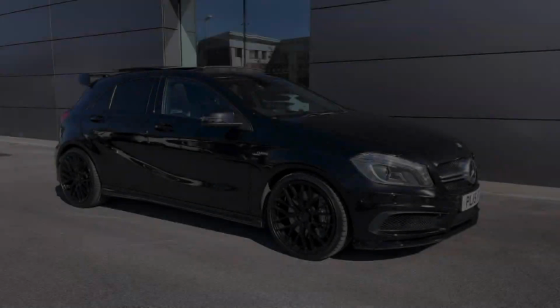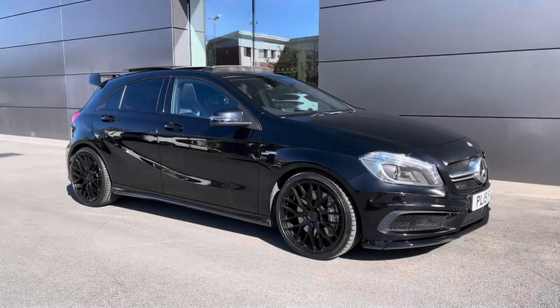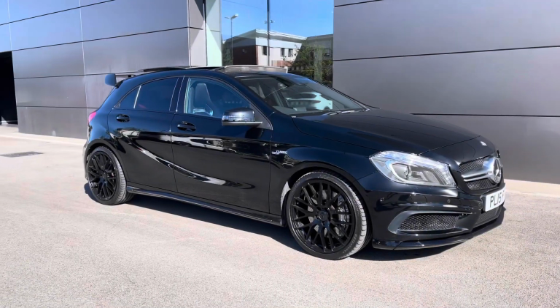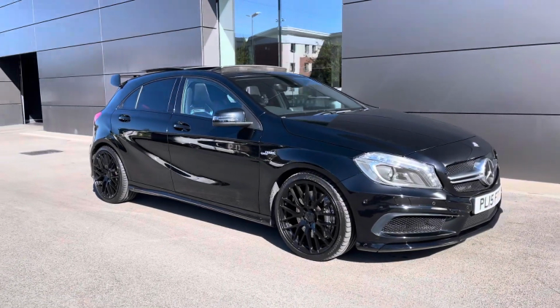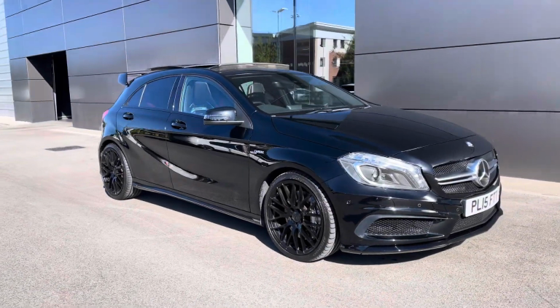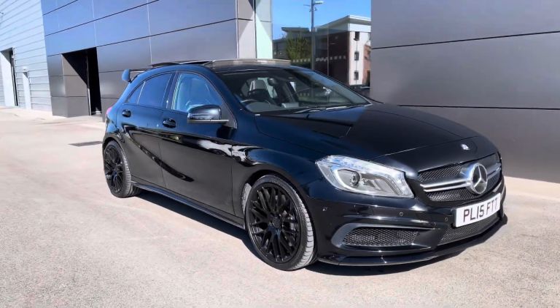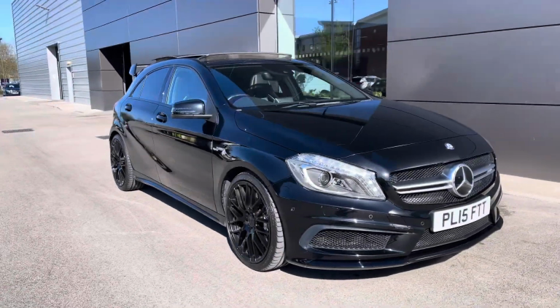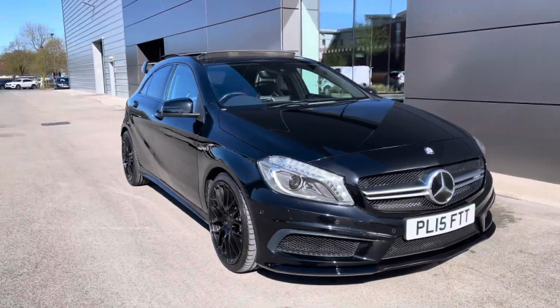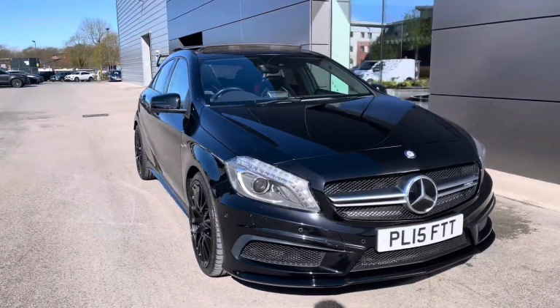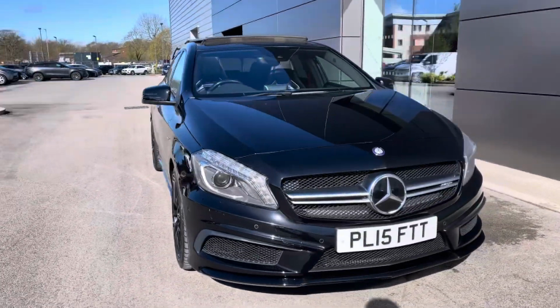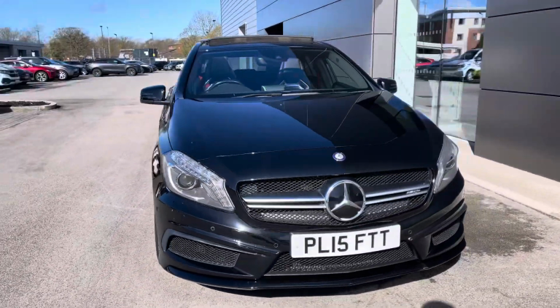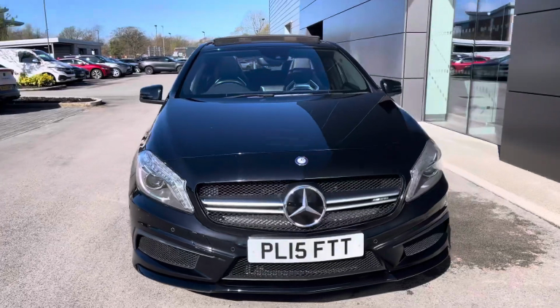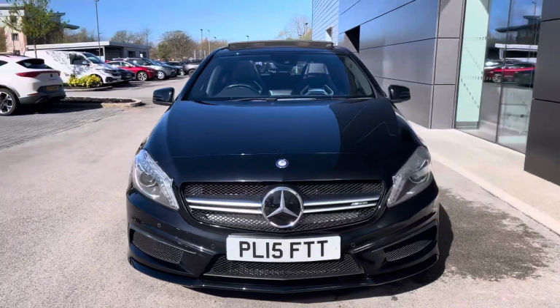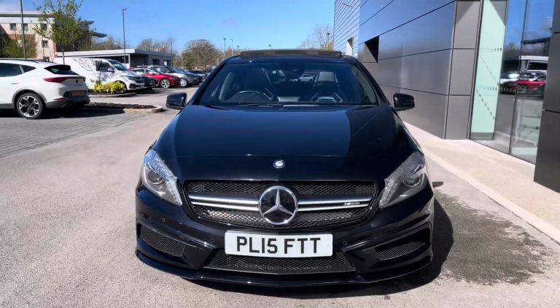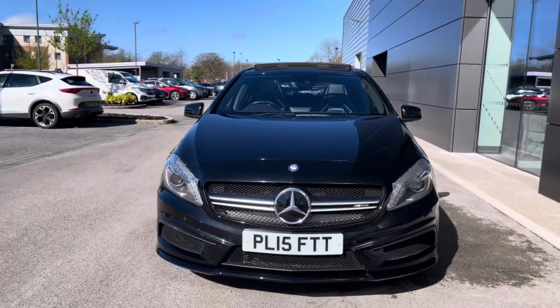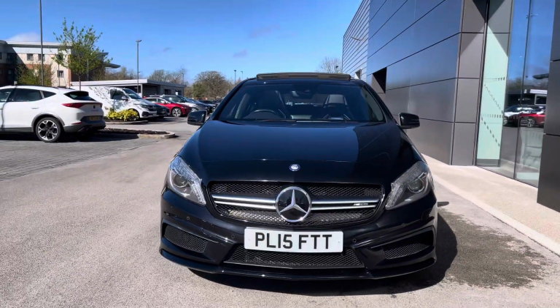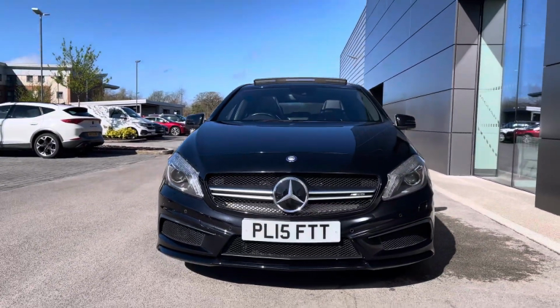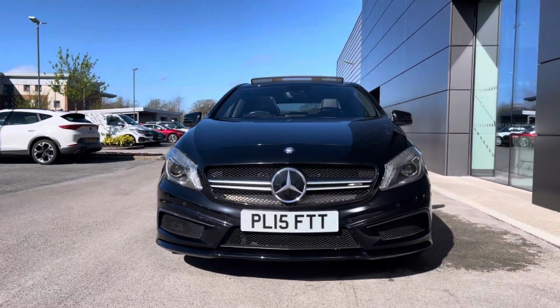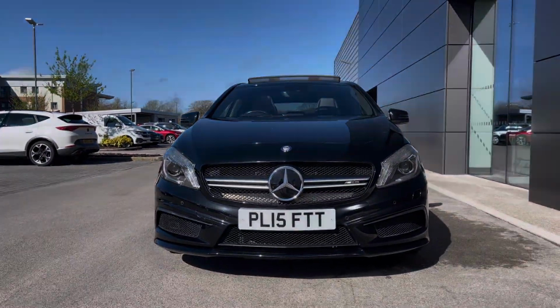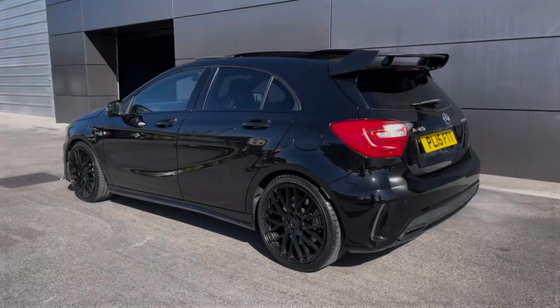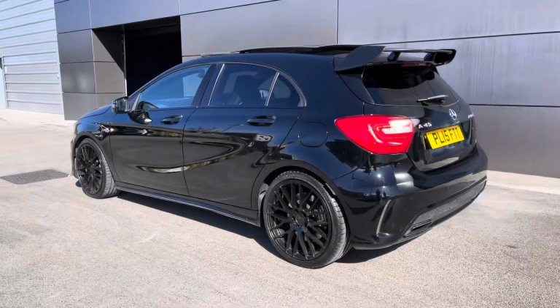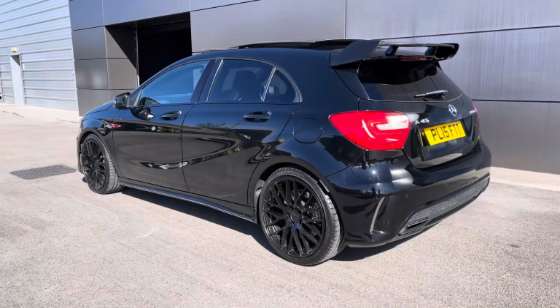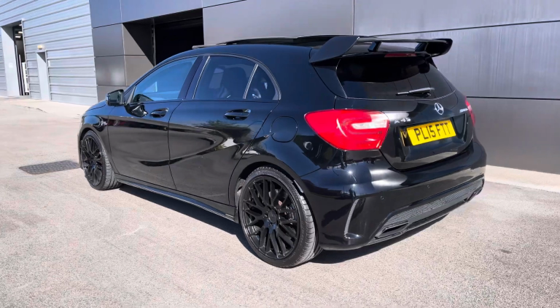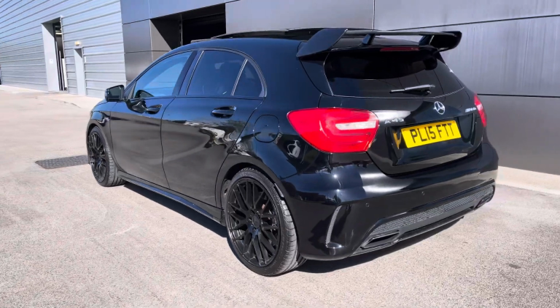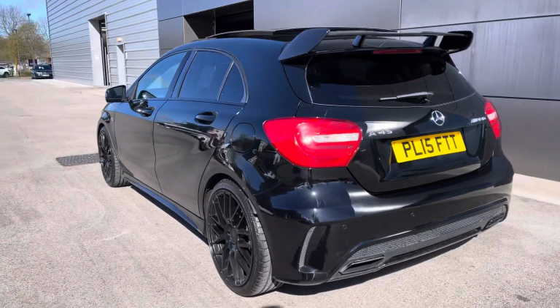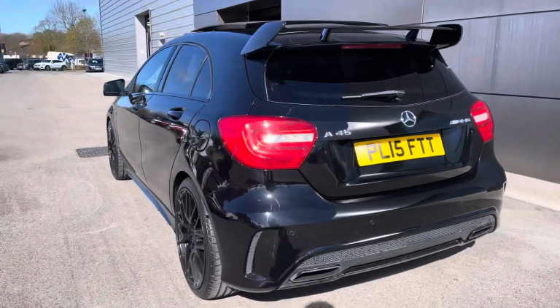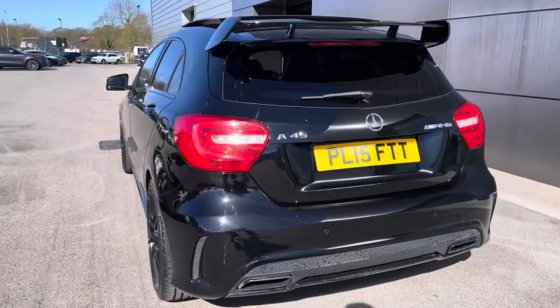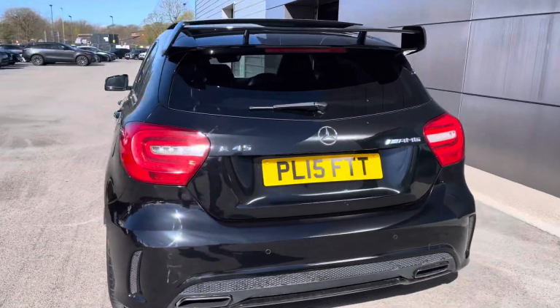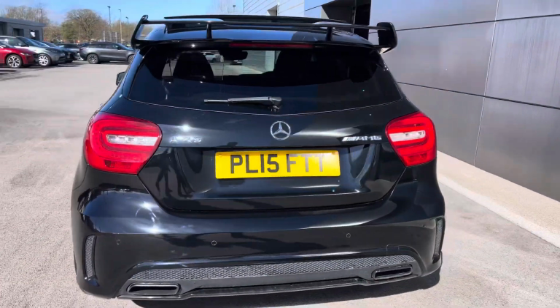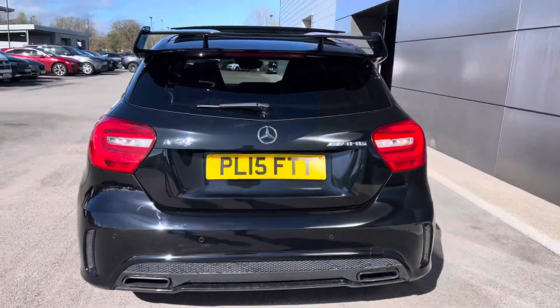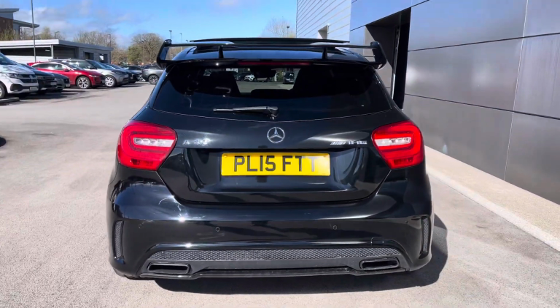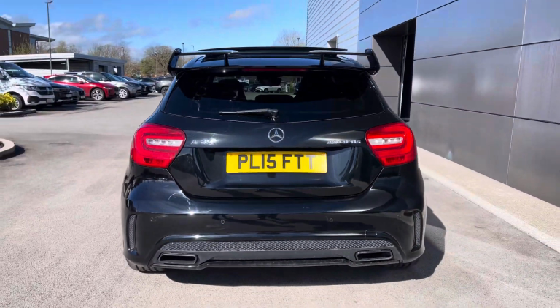Hello and welcome to CrewMotorMatch, my name is Greg and today we're going to be taking a look around this Mercedes-Benz A-Class A45 AMG. It does come with a 2.0-litre petrol engine, an automatic transmission, and is finished in this gorgeous black metallic paintwork. It does have the AMG body styling.